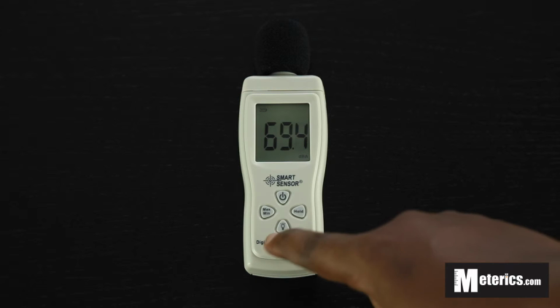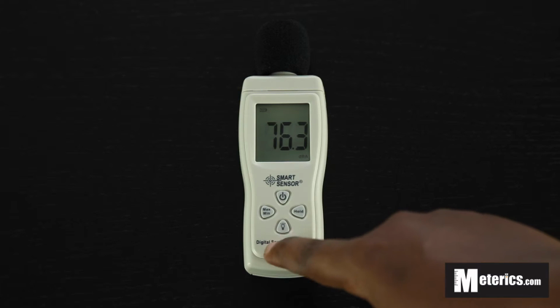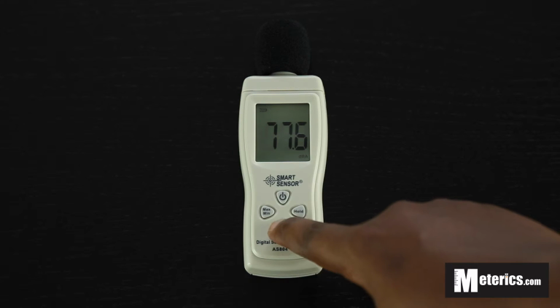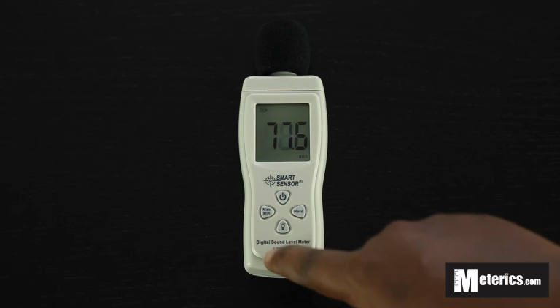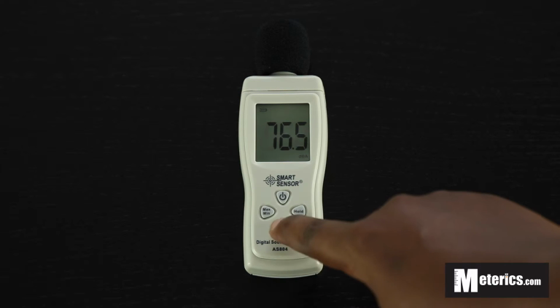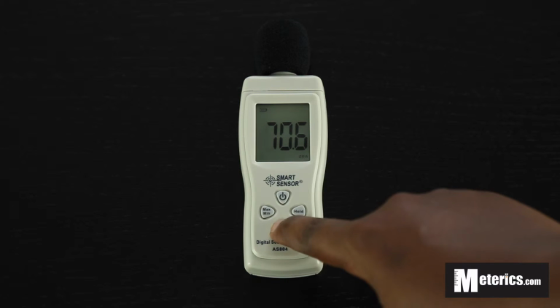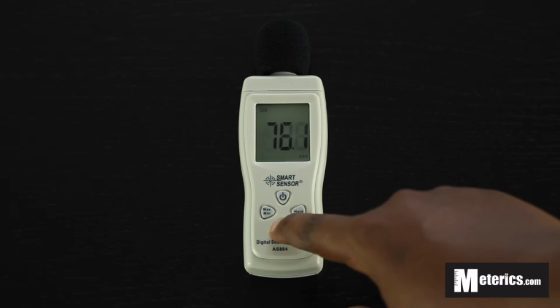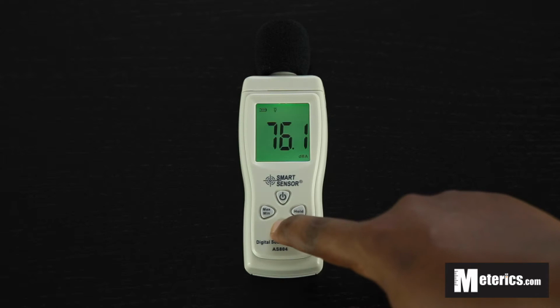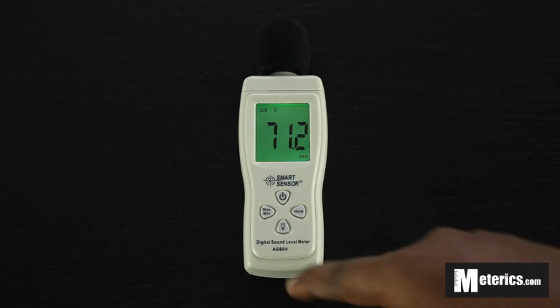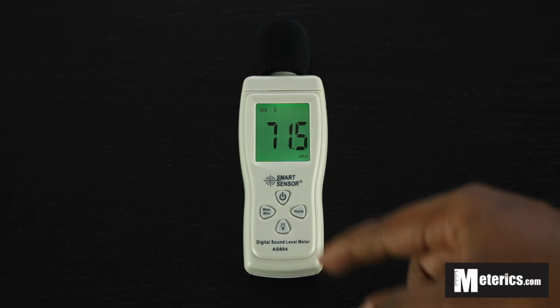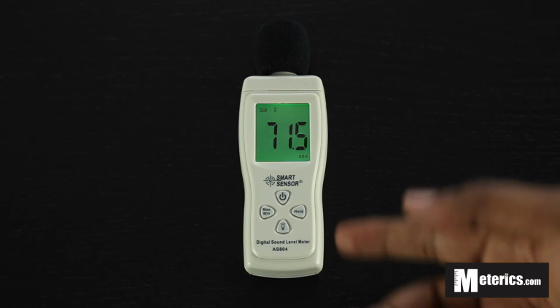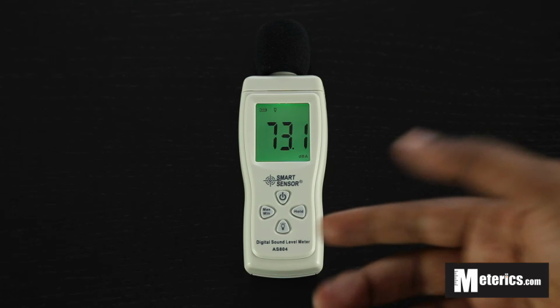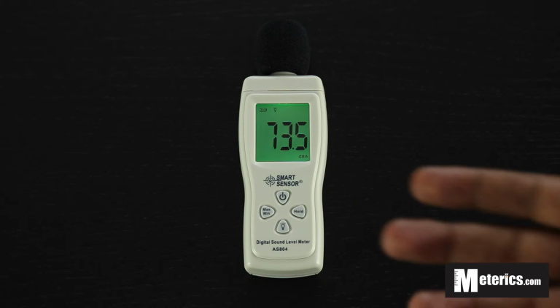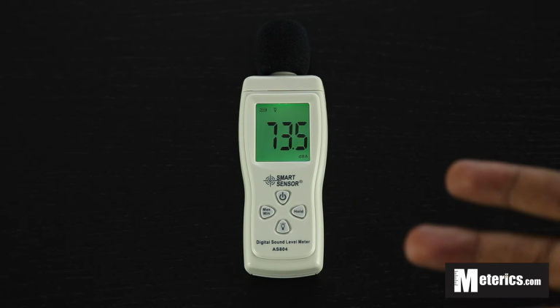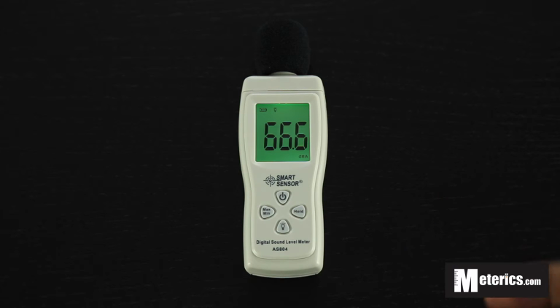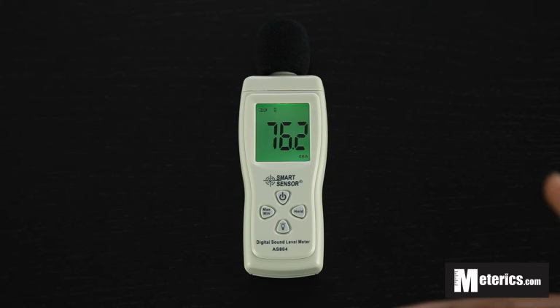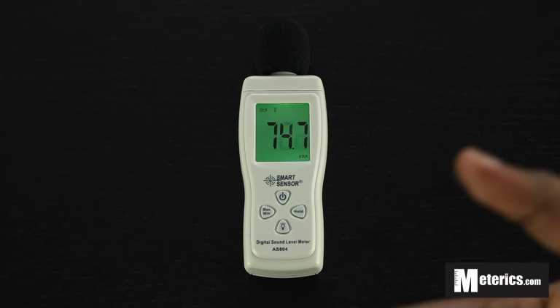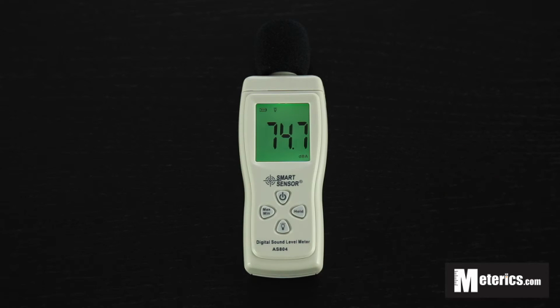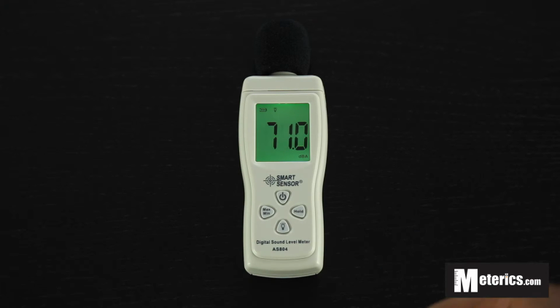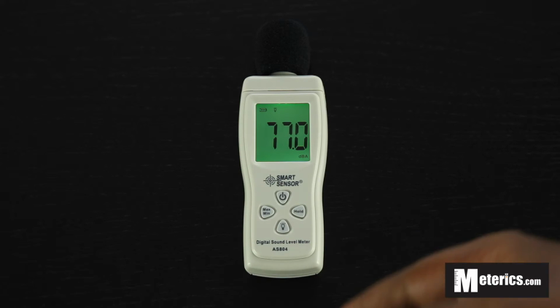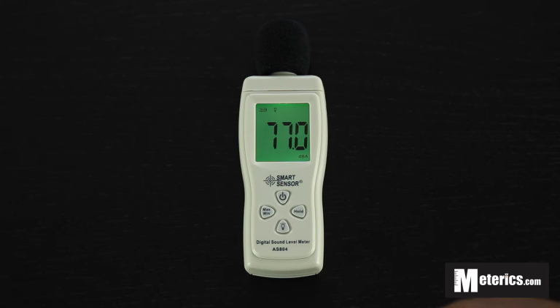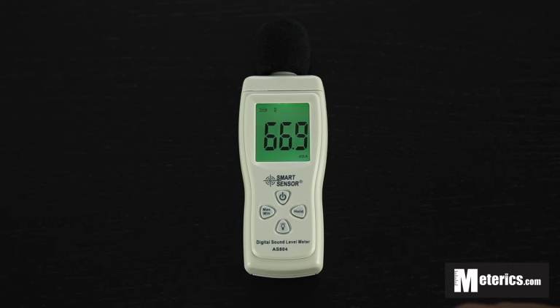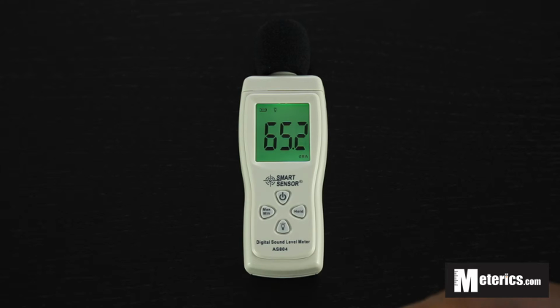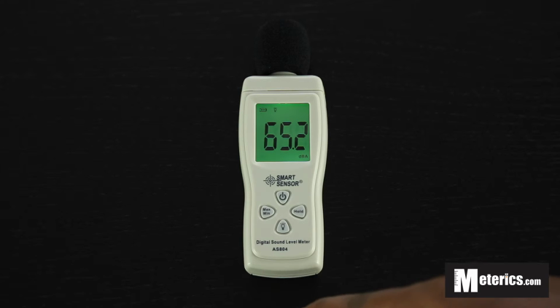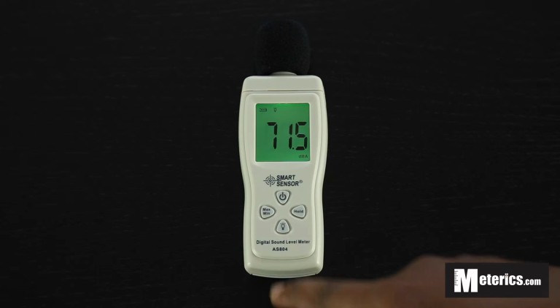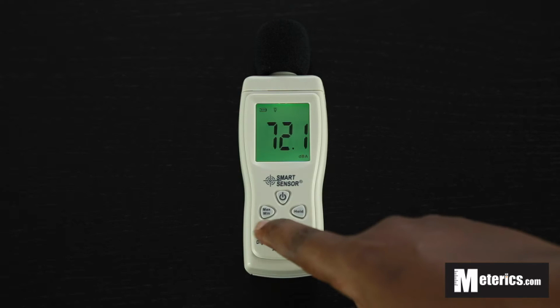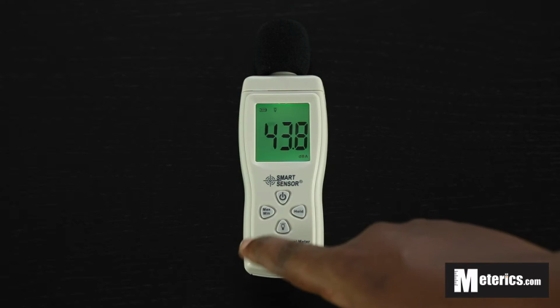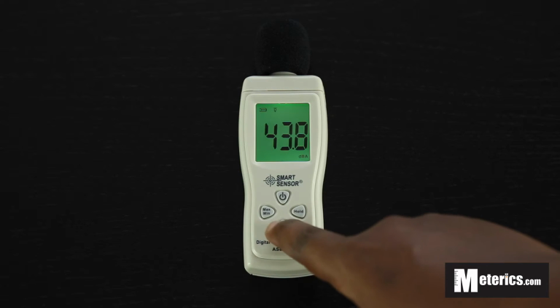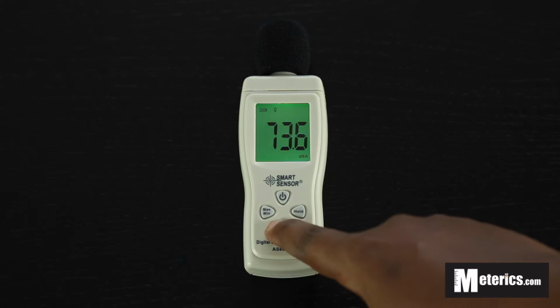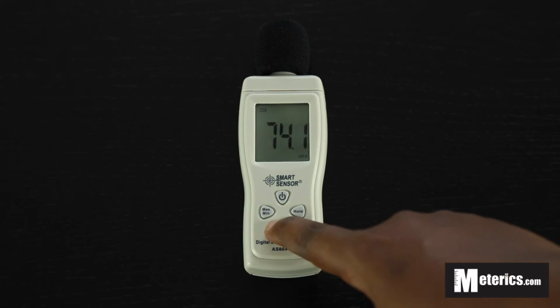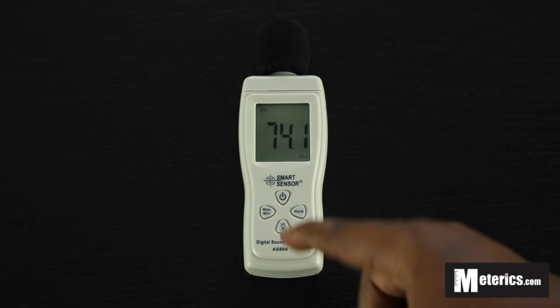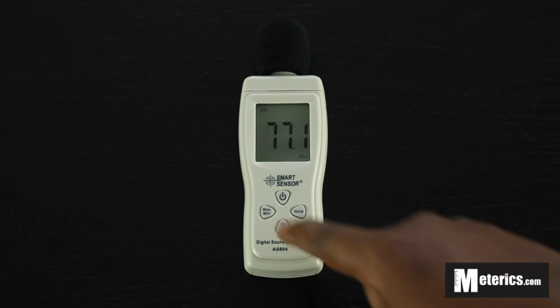Next to that button we have the backlight. Just push that to get a nice green illuminating background, so it's easy to use during the night or in dark environments. Push that again to turn it off.